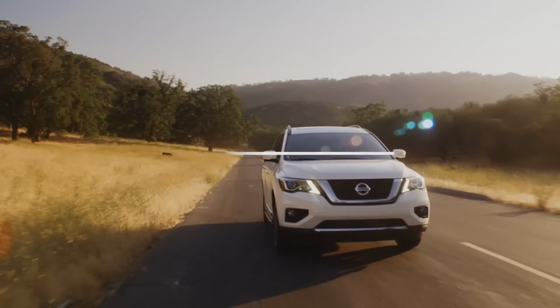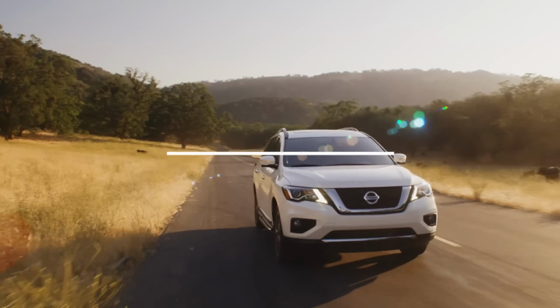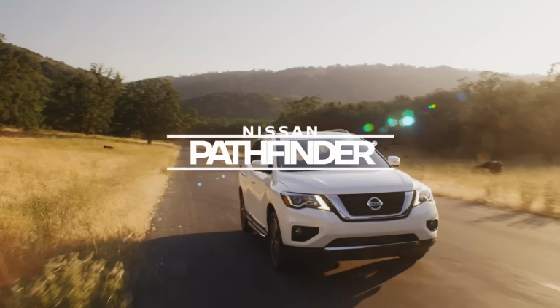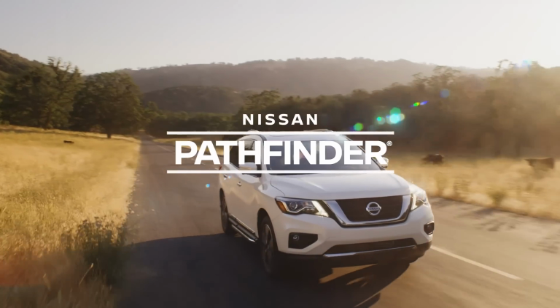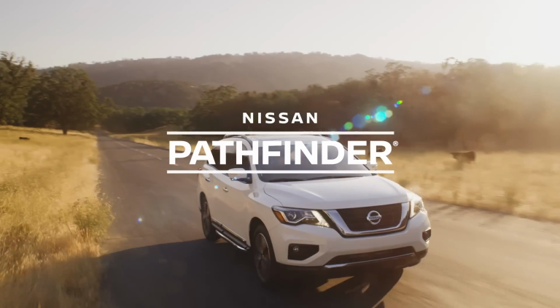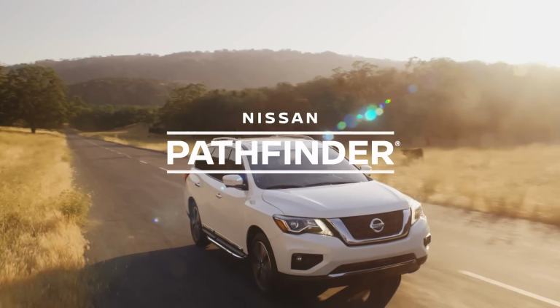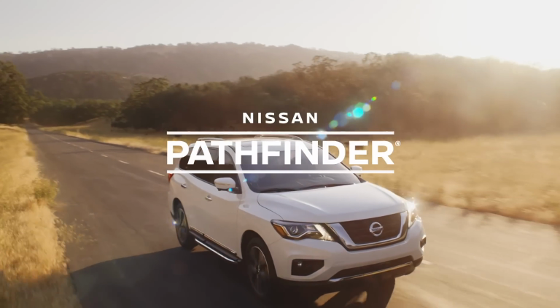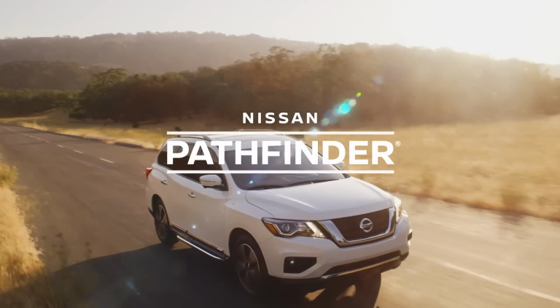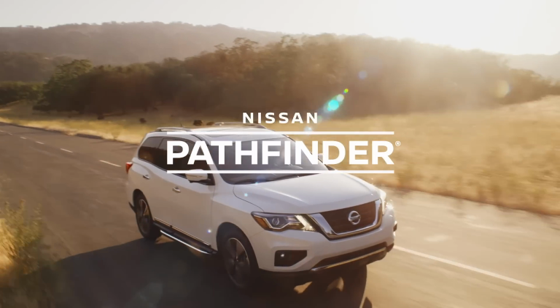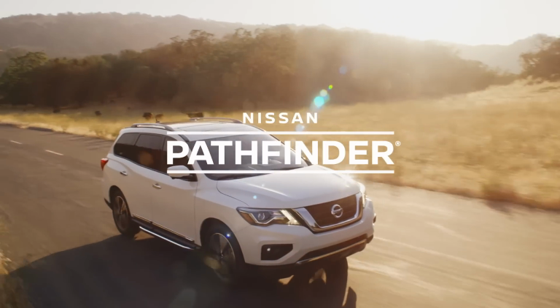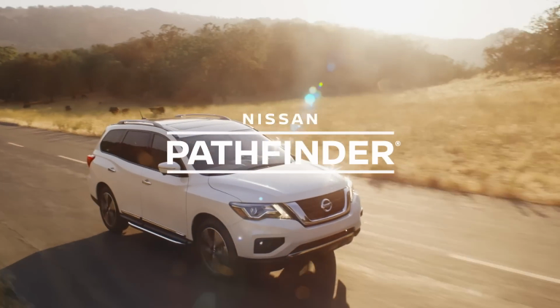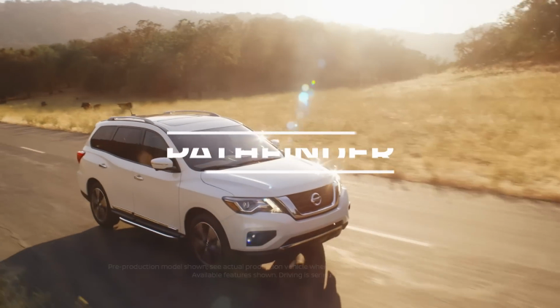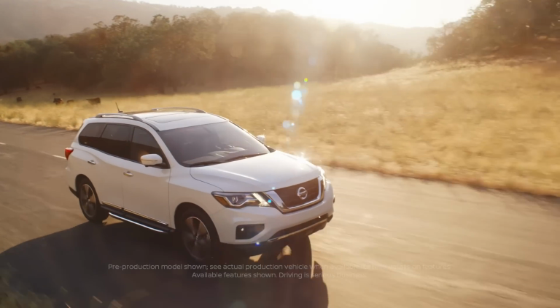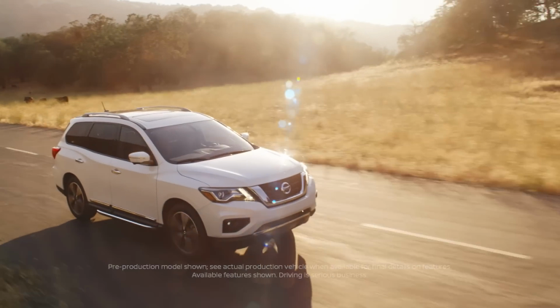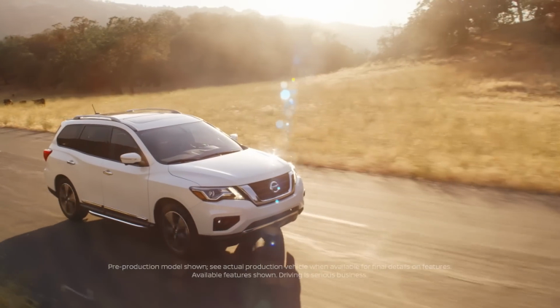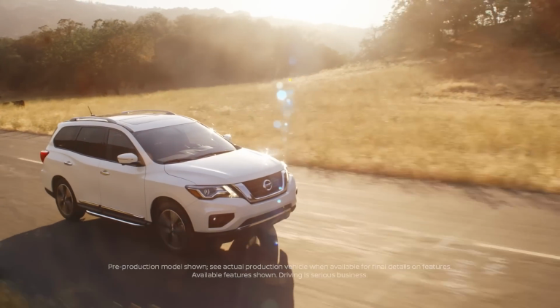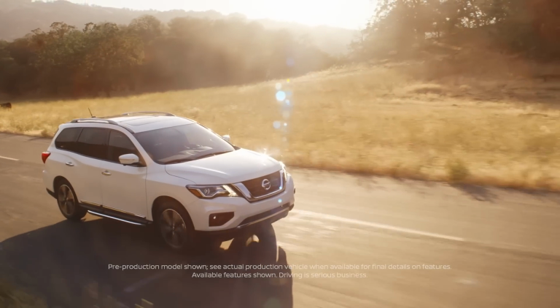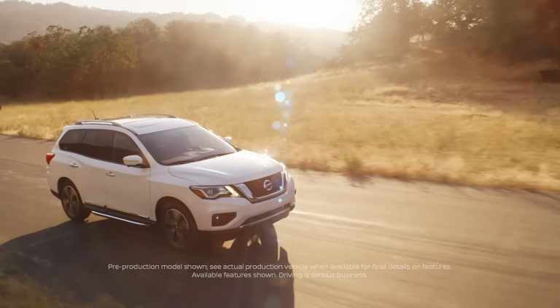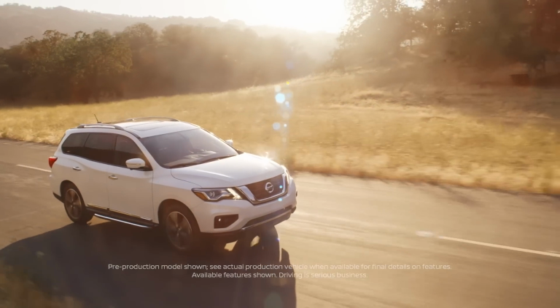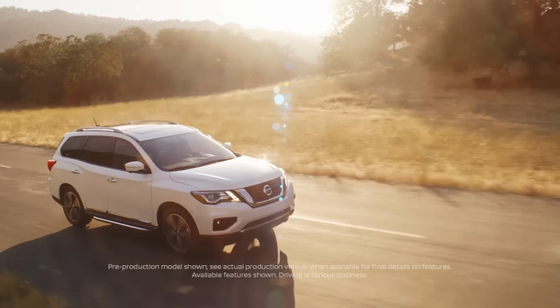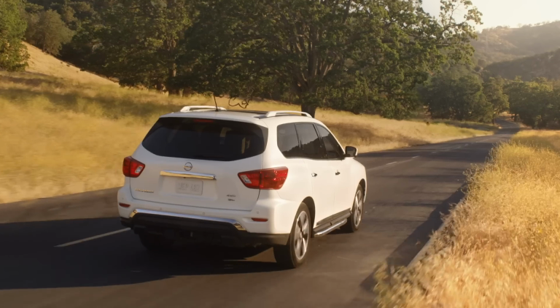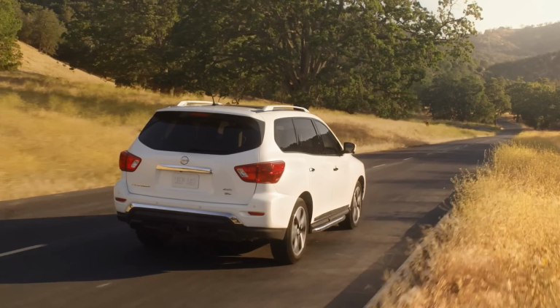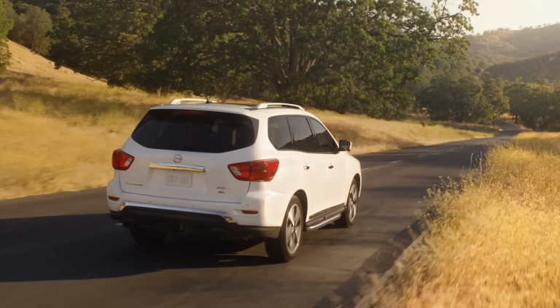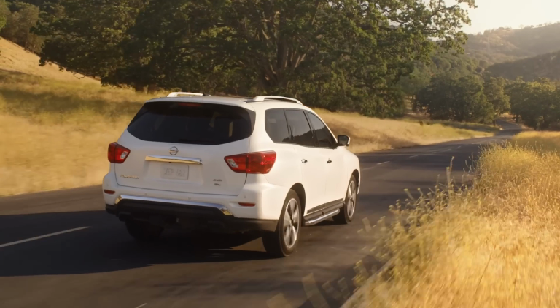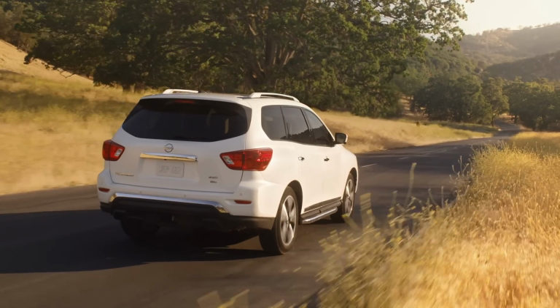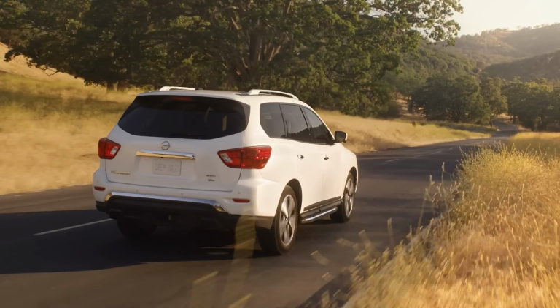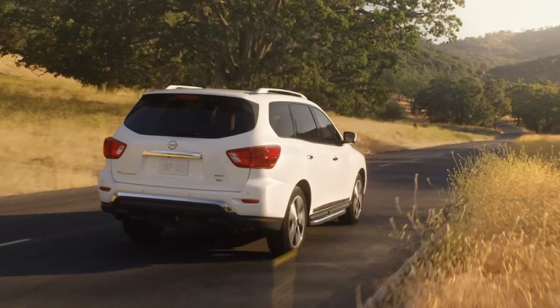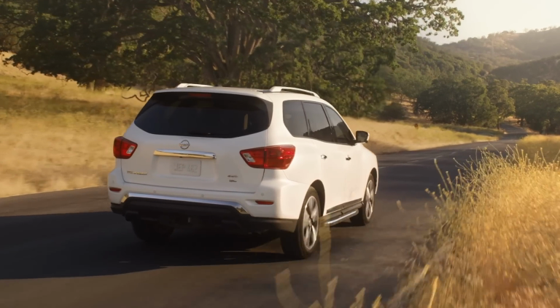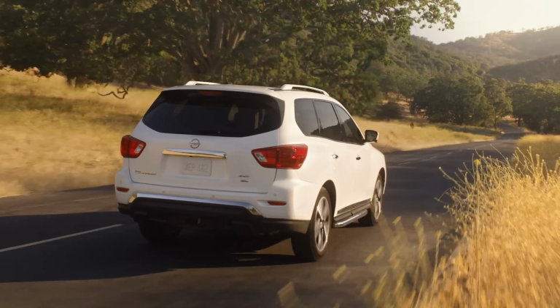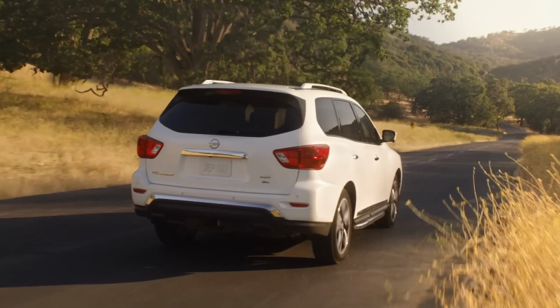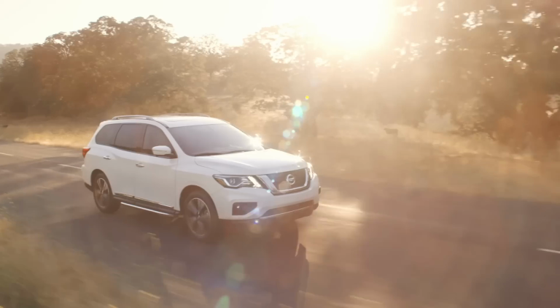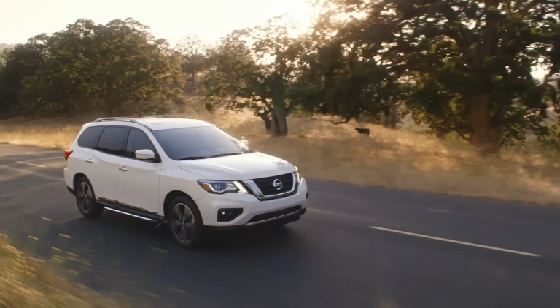Hop on your next family trip with Nissan Pathfinder with rugged styling, 271 horsepower and up to 3,300 pounds of hauling capability.